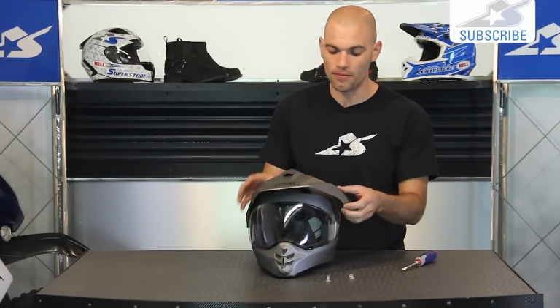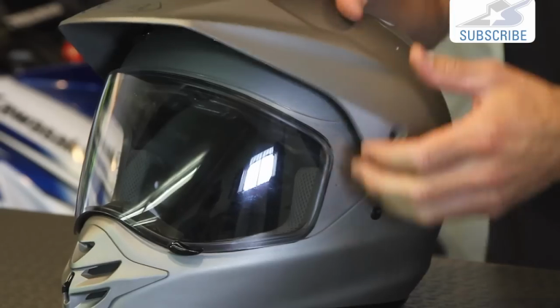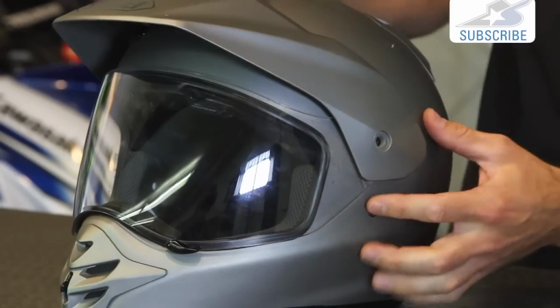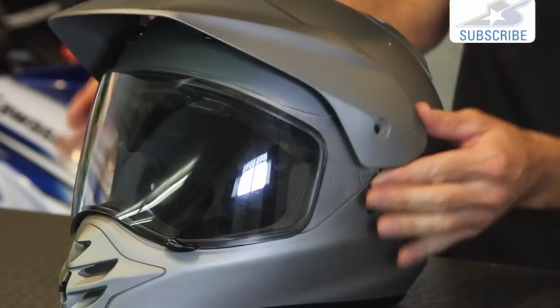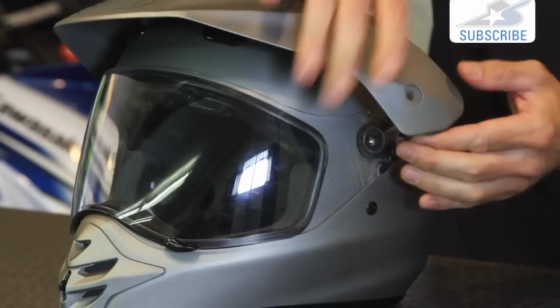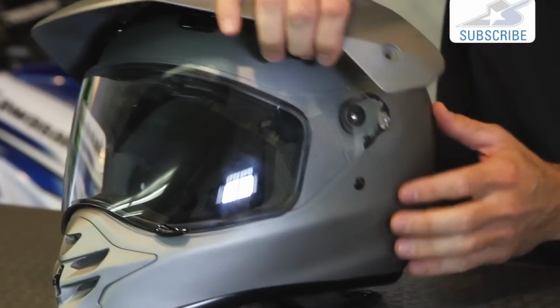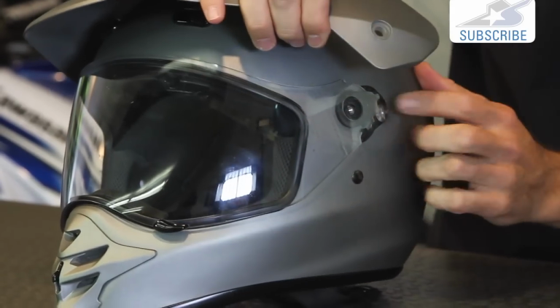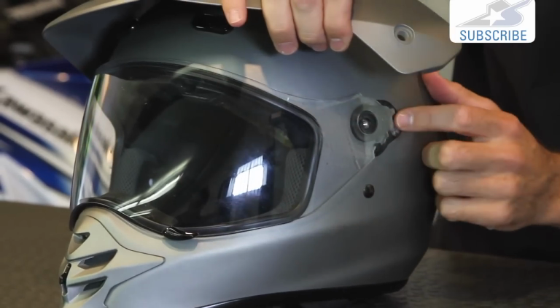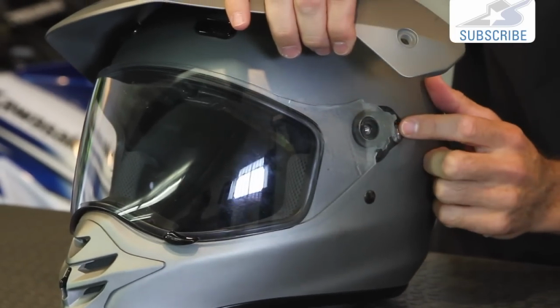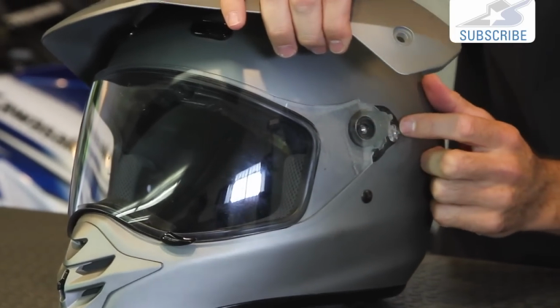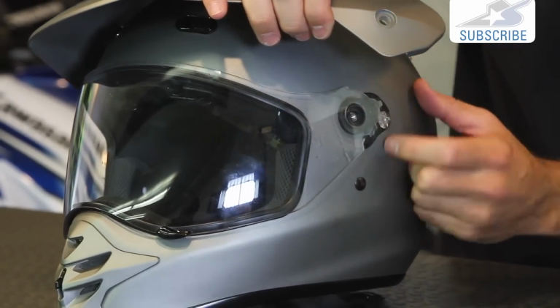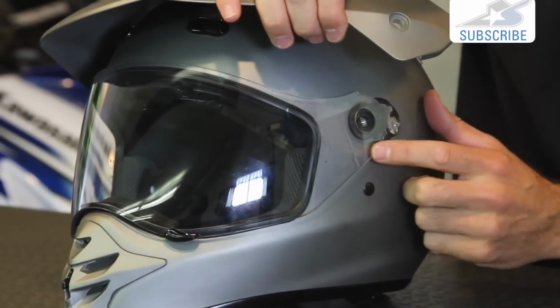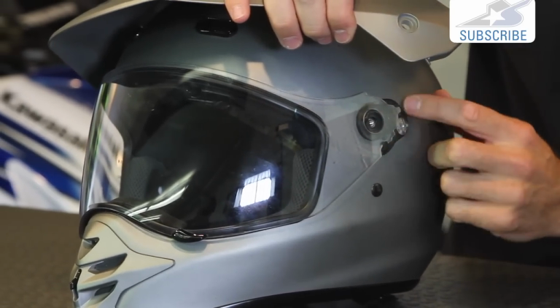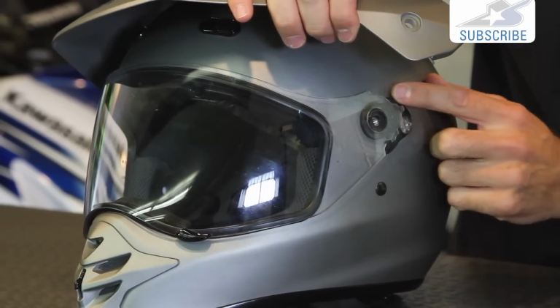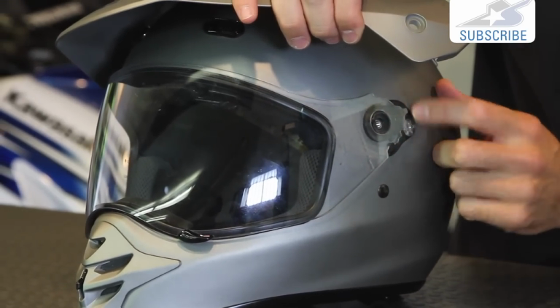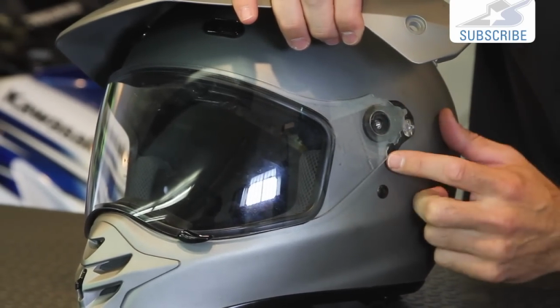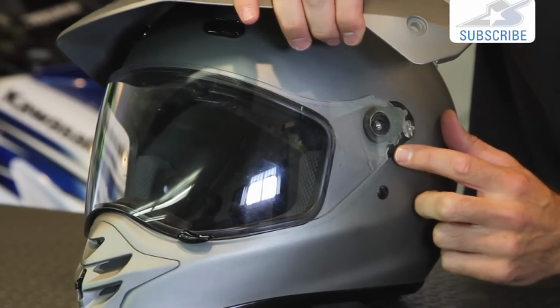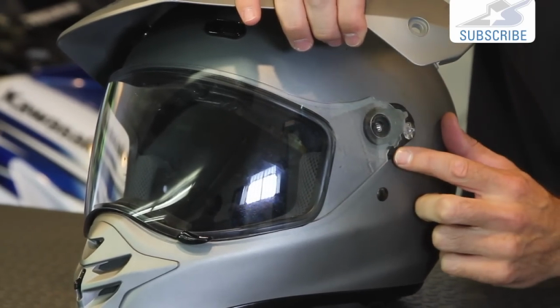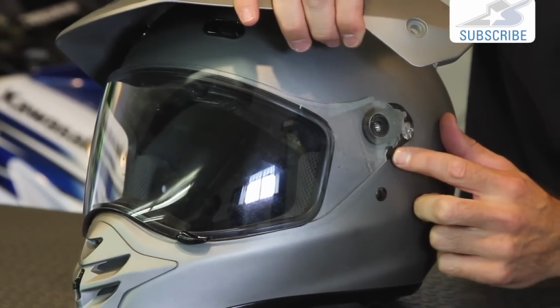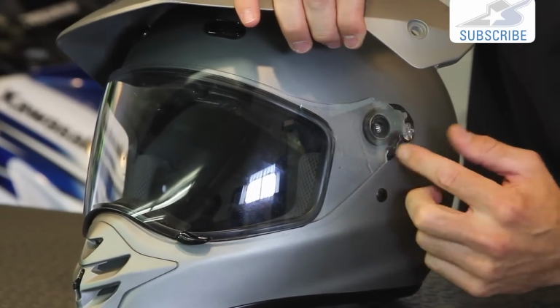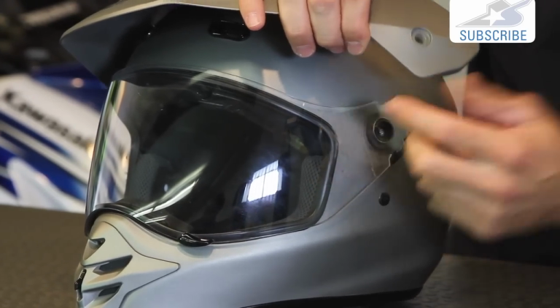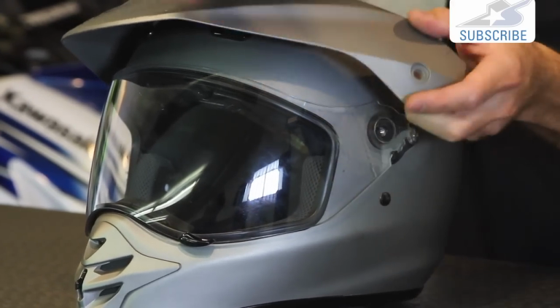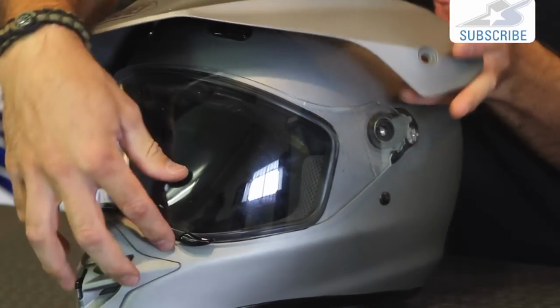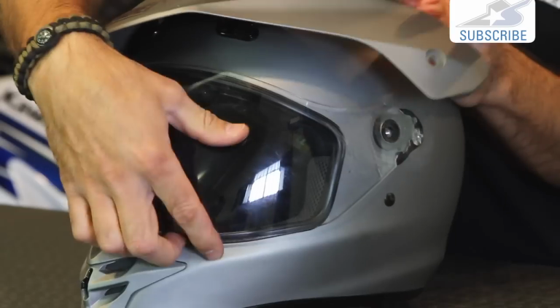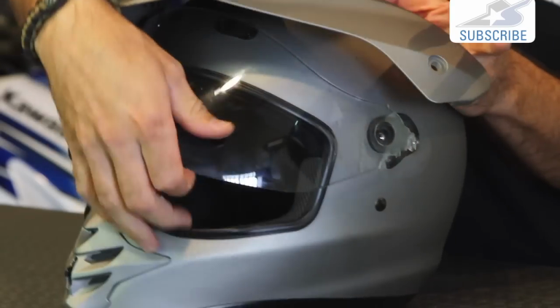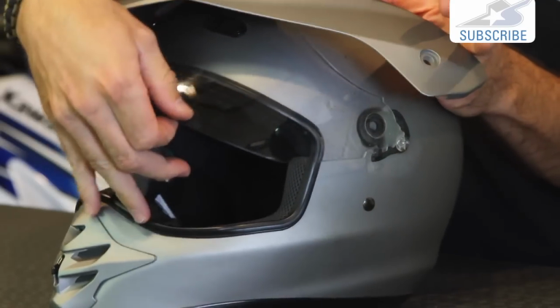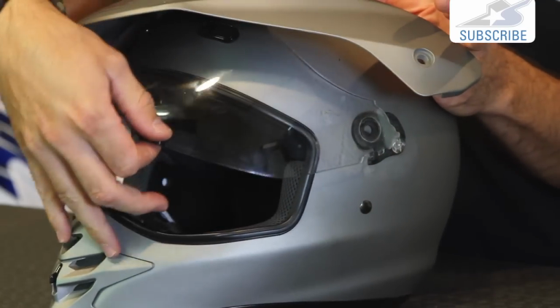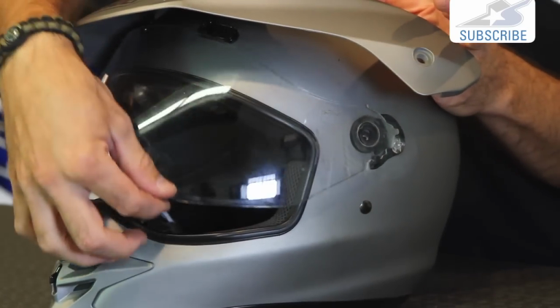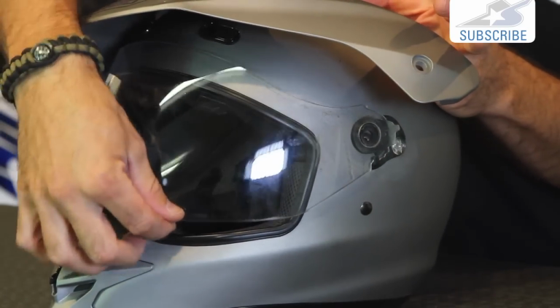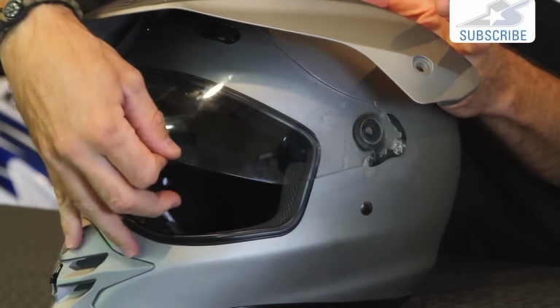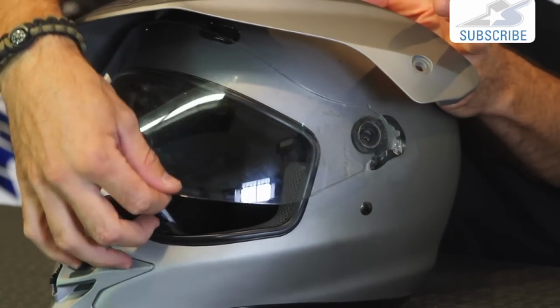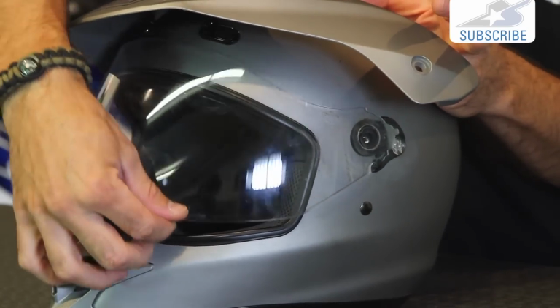So underneath that you're going to find a secondary screw. You can see this black component - this is actually the mounting hardware for the shield. You can see how that shield rotates up and down within that hardware.